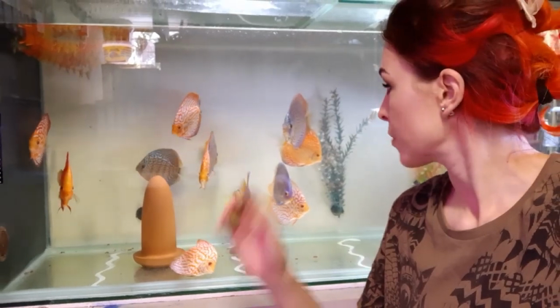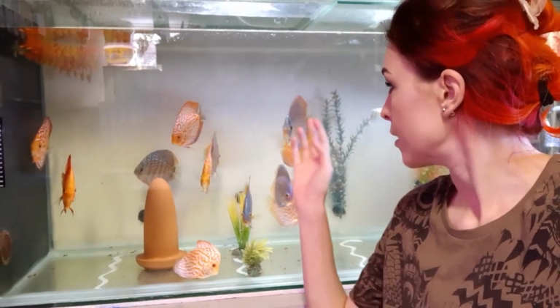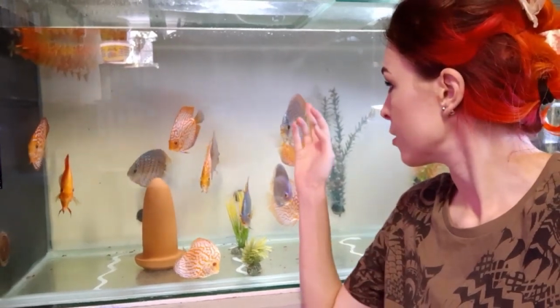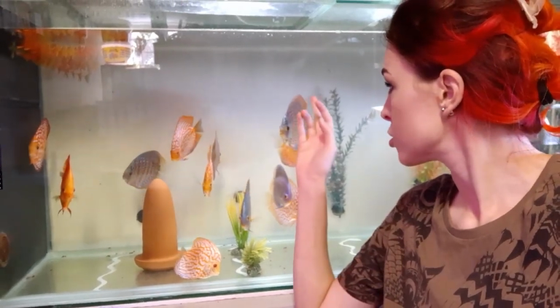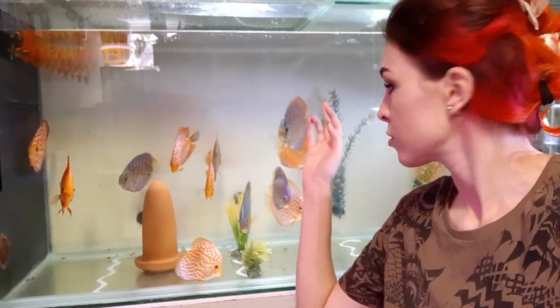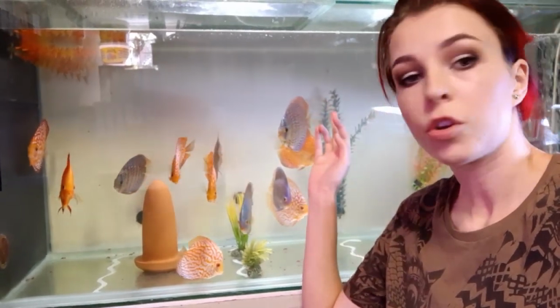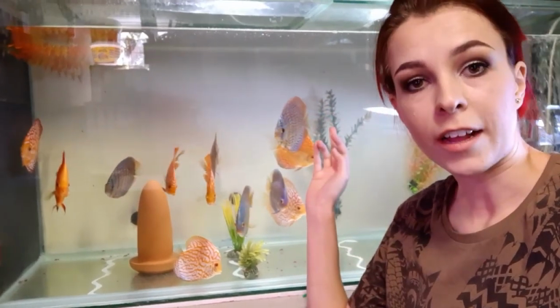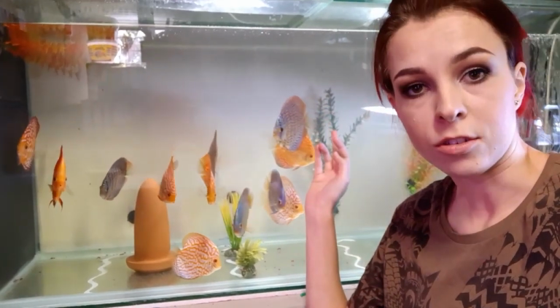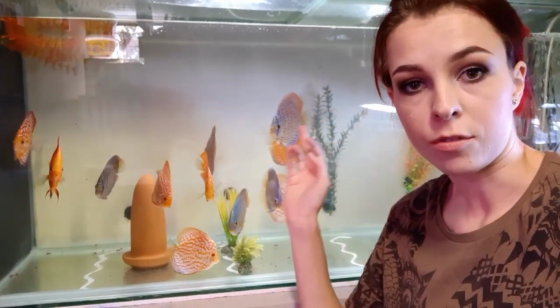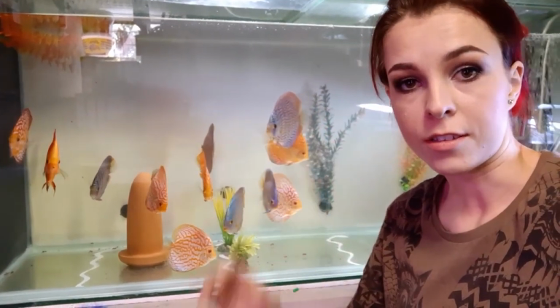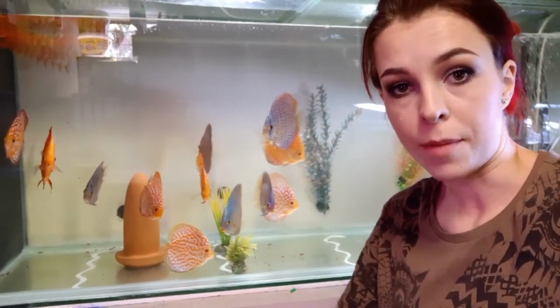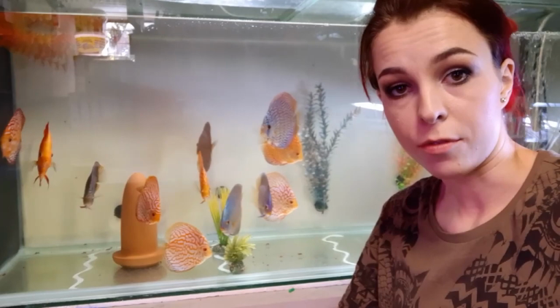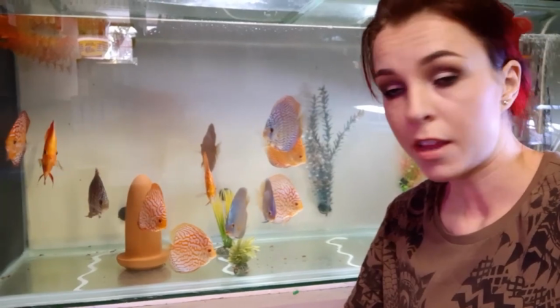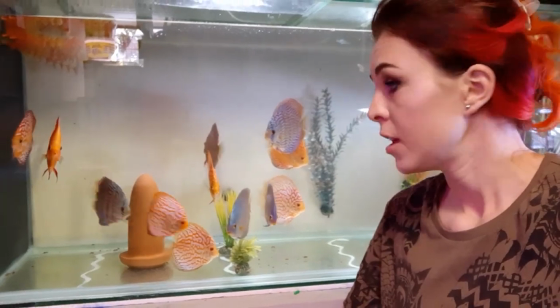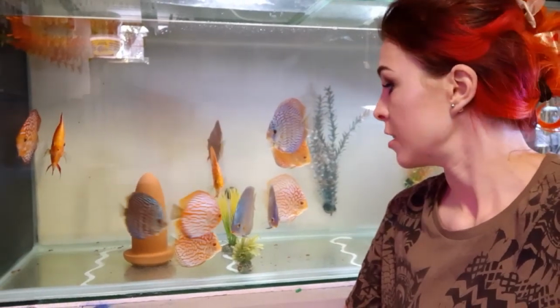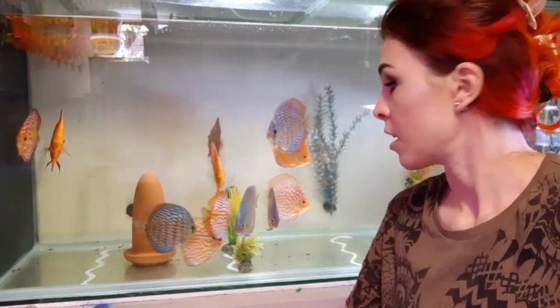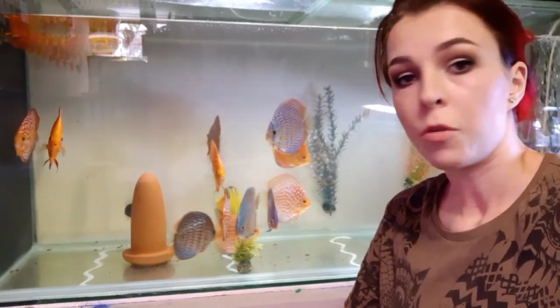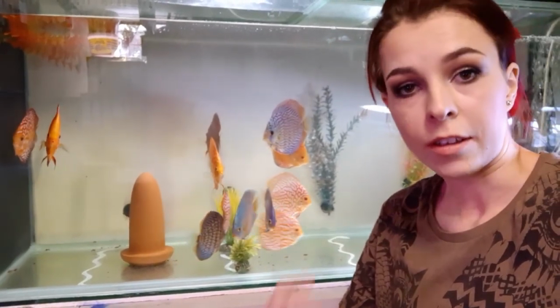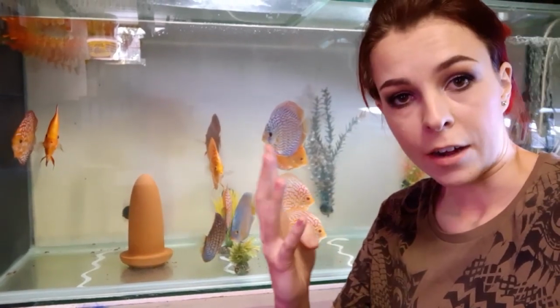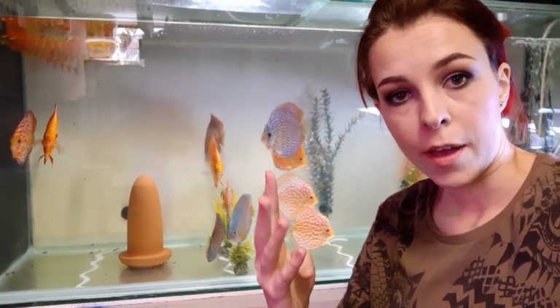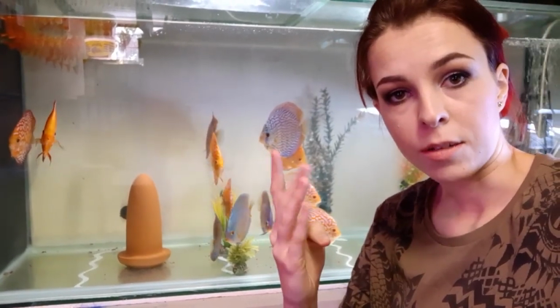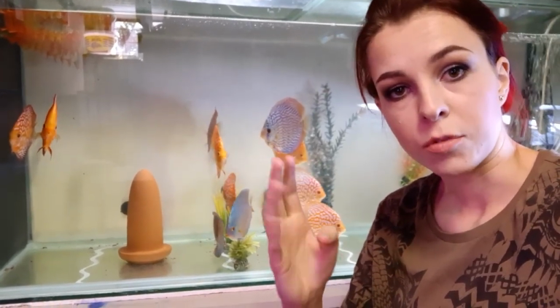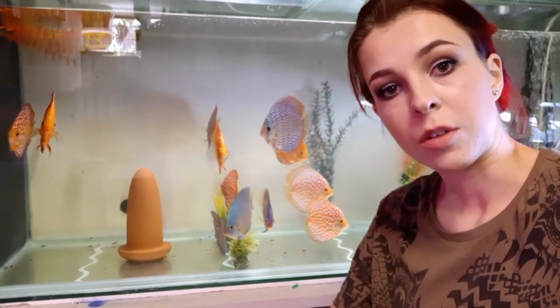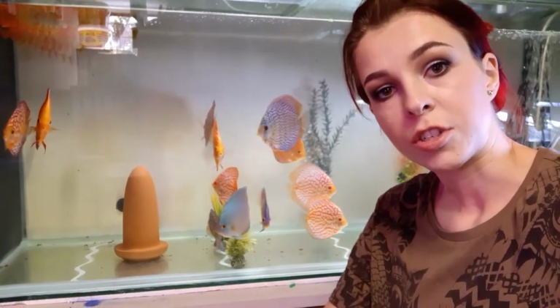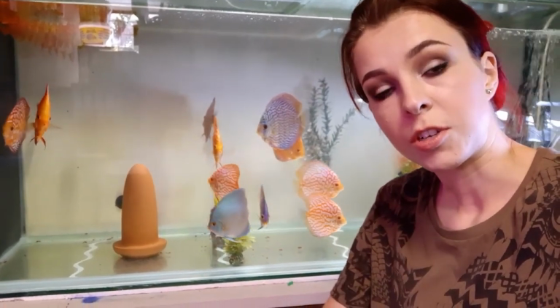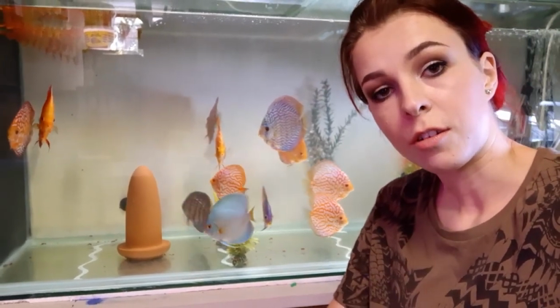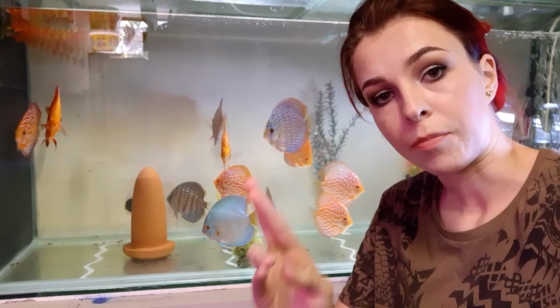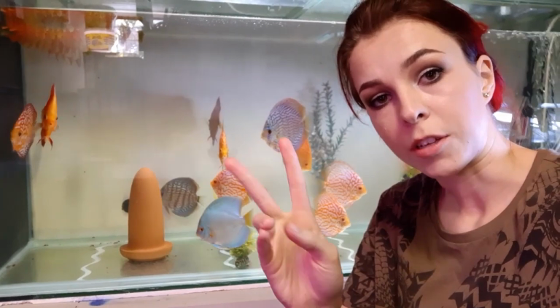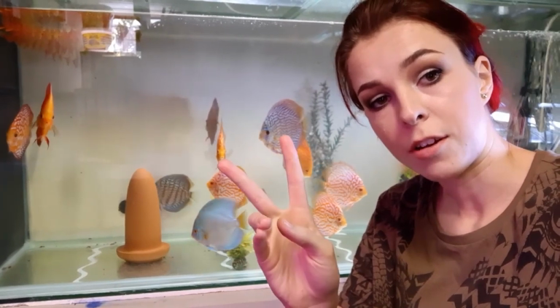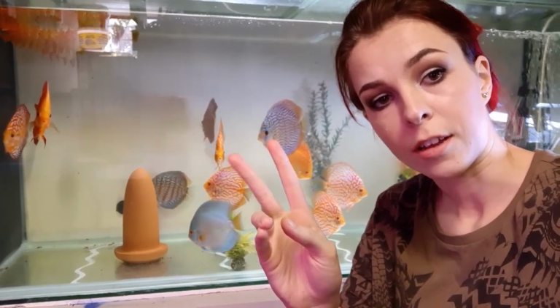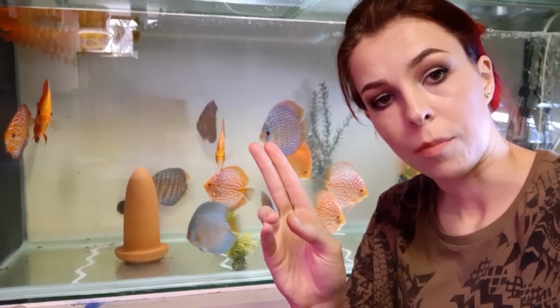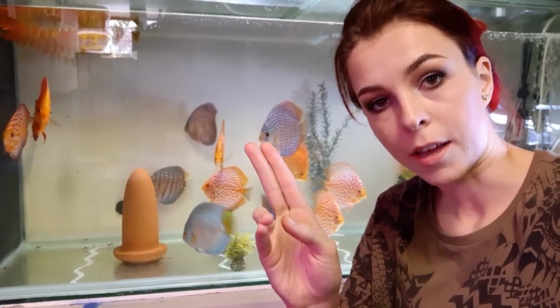The soft, connected soft rays at the back of the fin is where it can grow back. Sometimes you see one fish nipping at another and it might tear — it can grow back again.